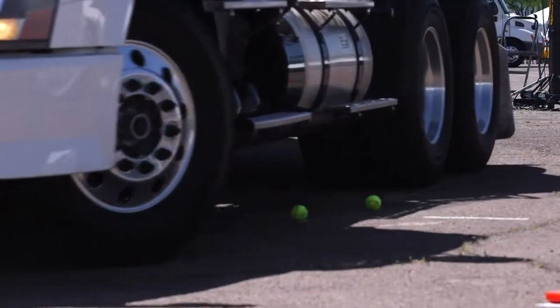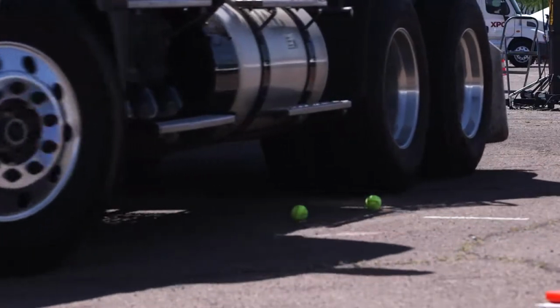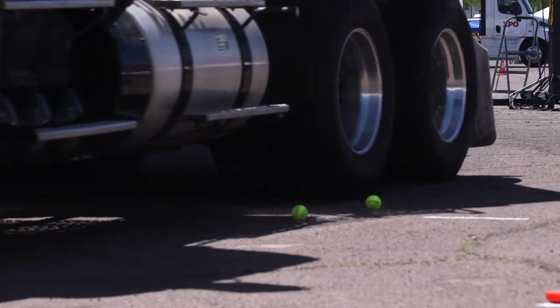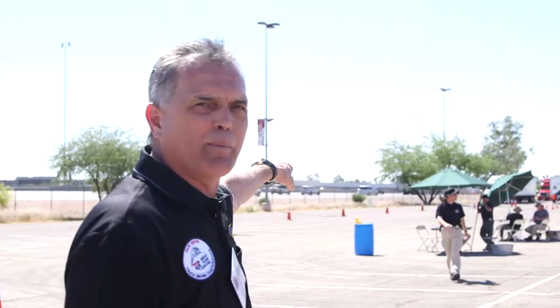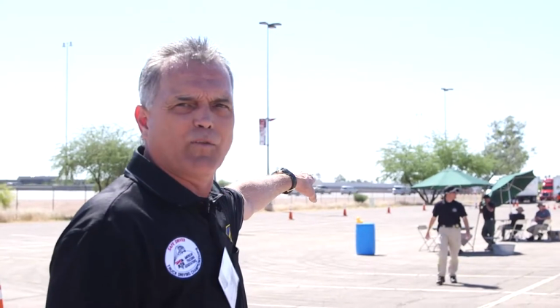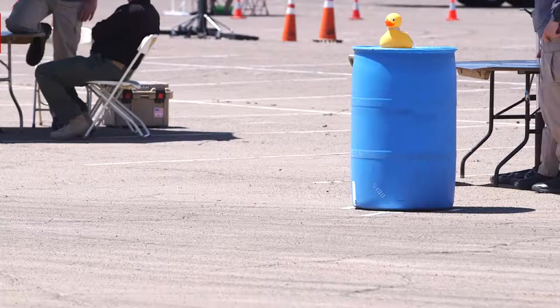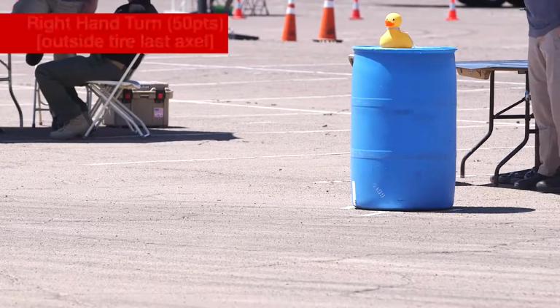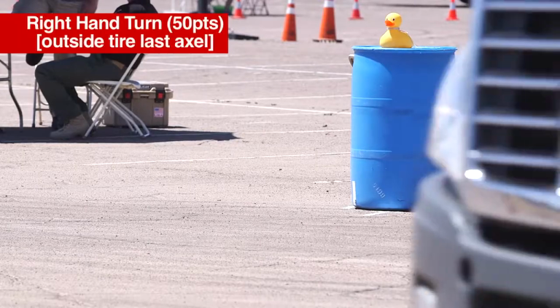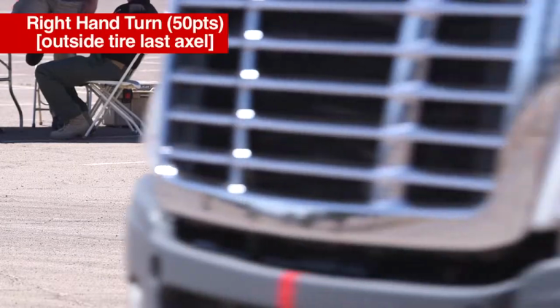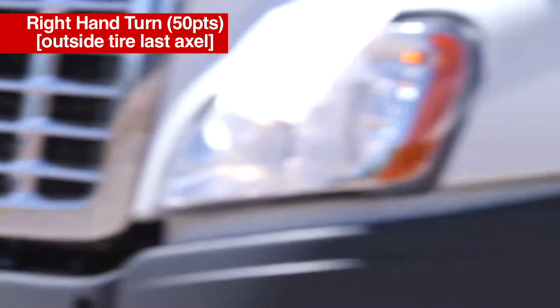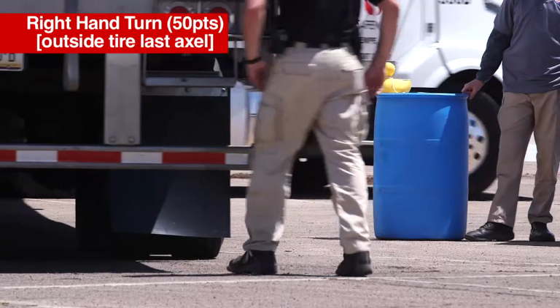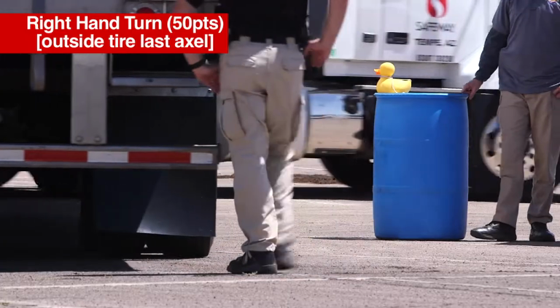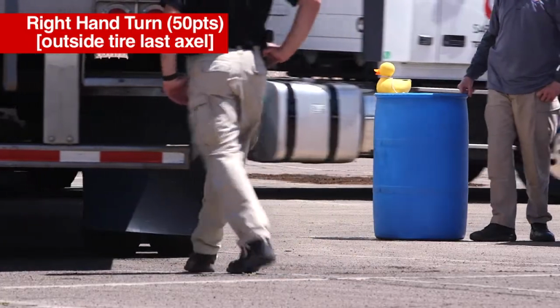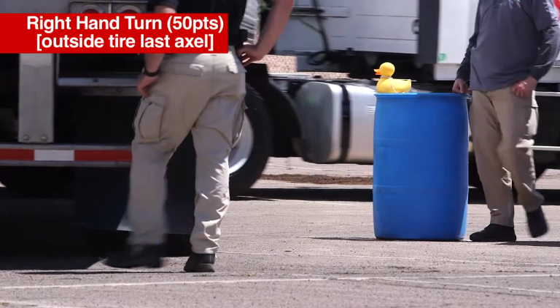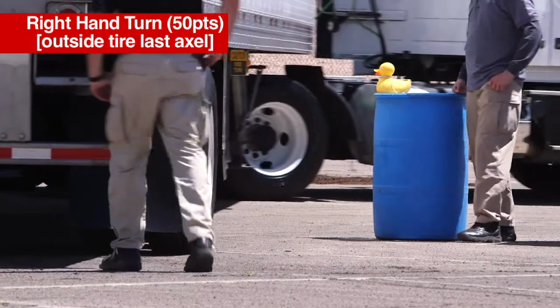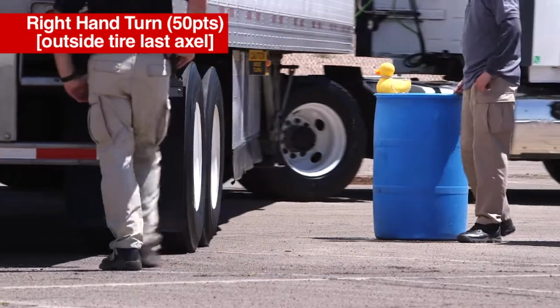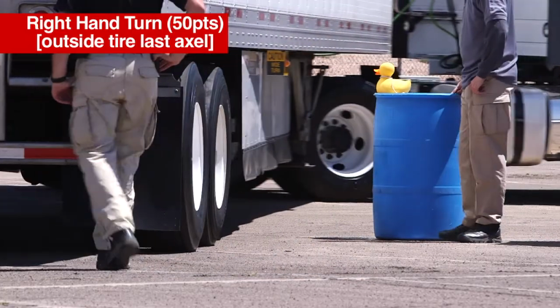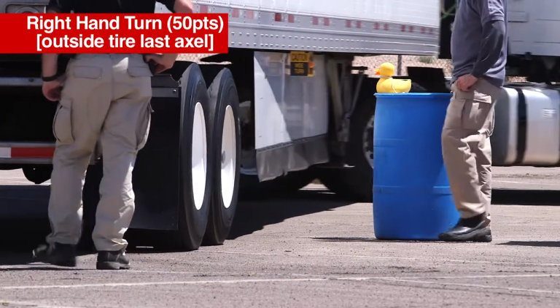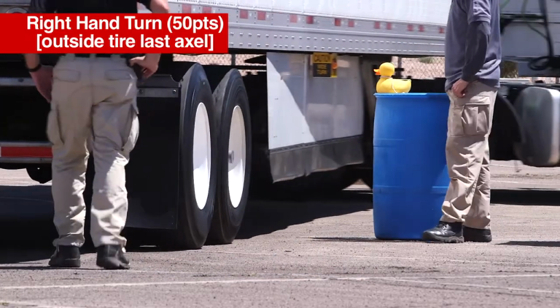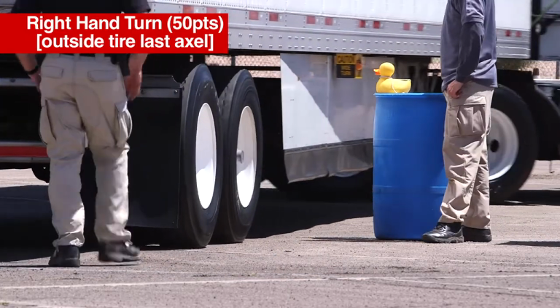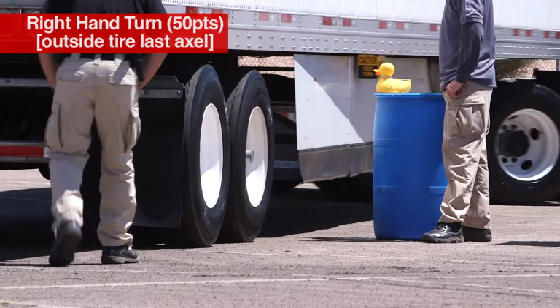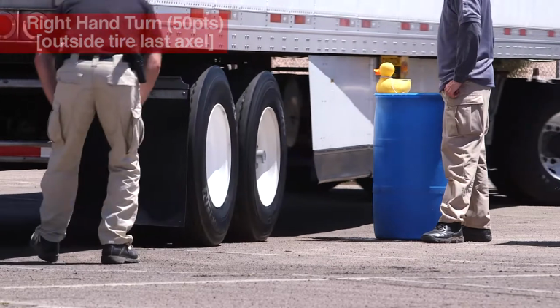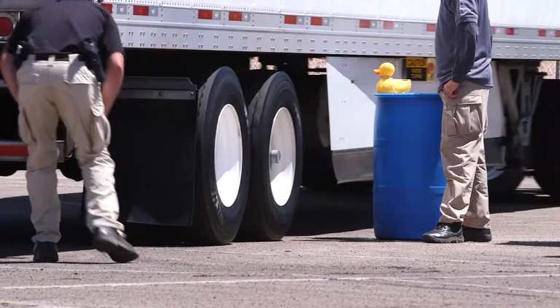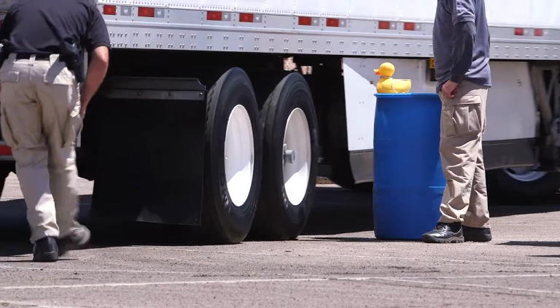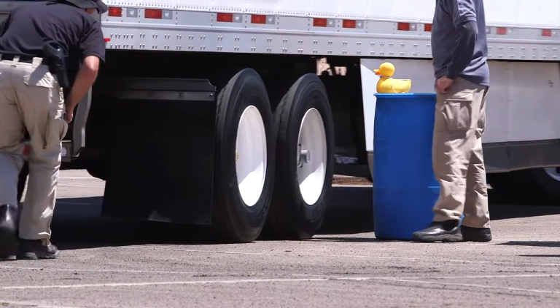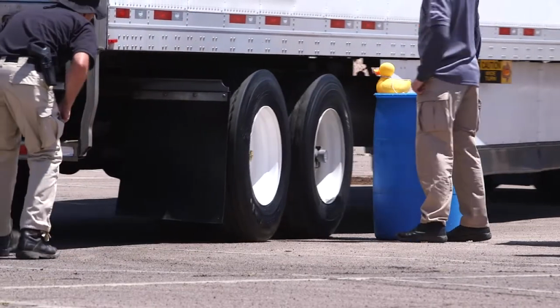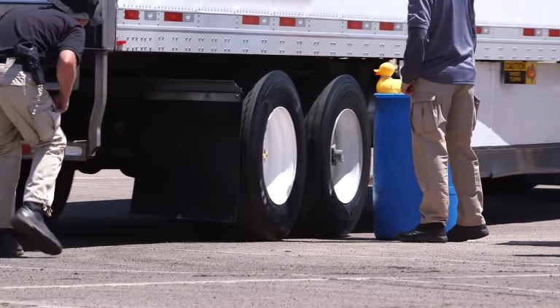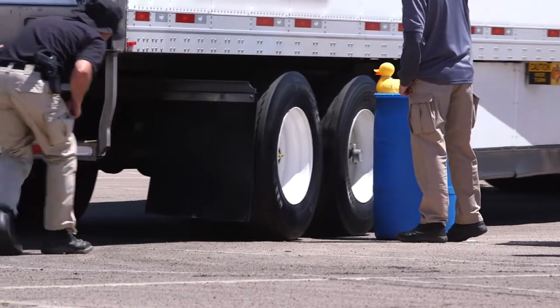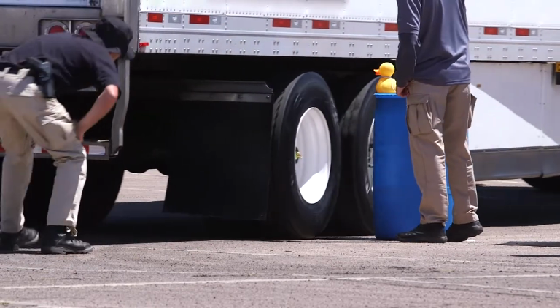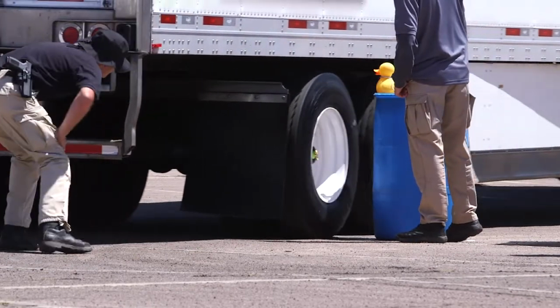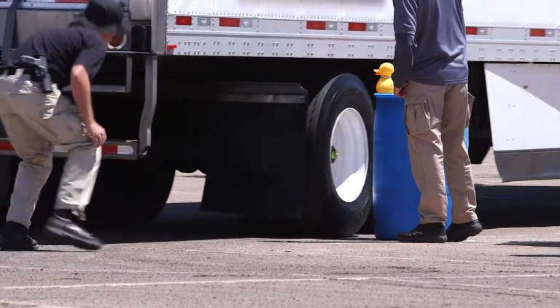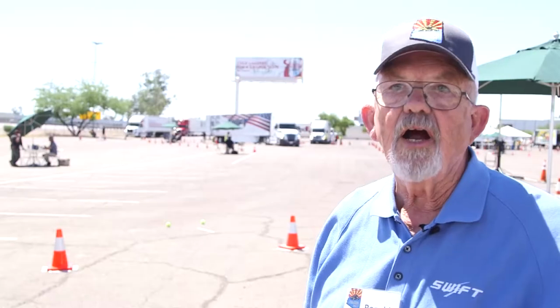Then when they're moving on over to the barrel over here, you have to hook it enough on the outside without touching the barrel with the rear tandem outside reverse rear on the trailer, and not touch the barrel to get the scoring point on that. It's very hard.